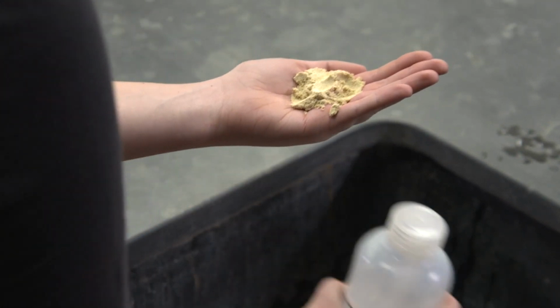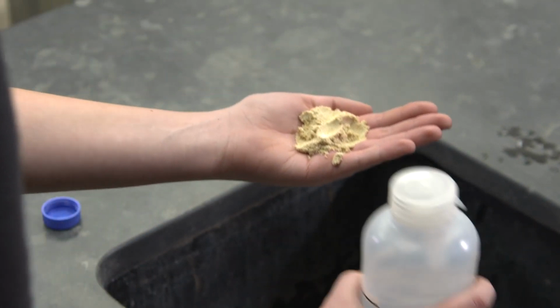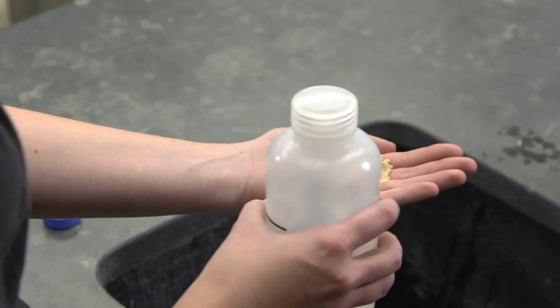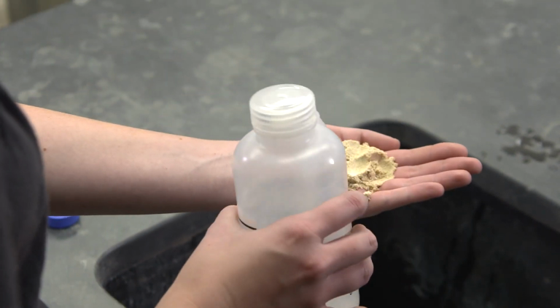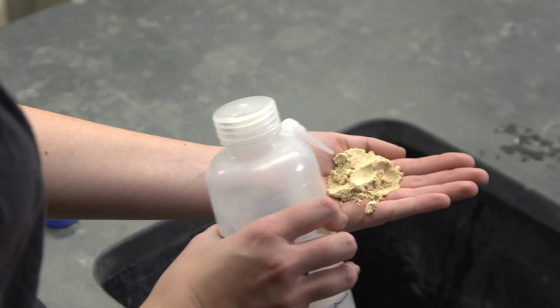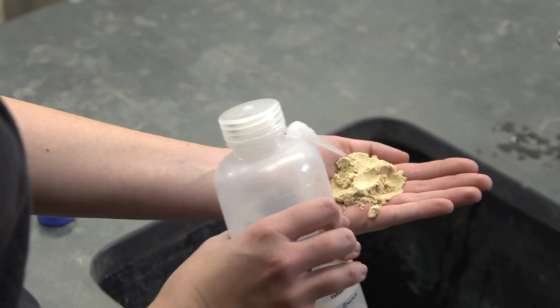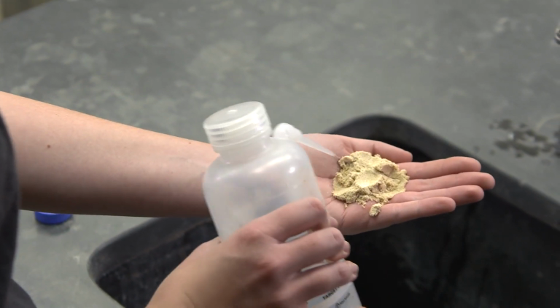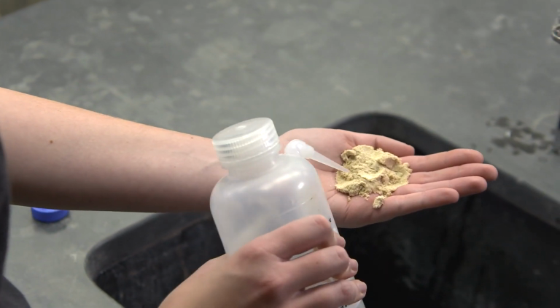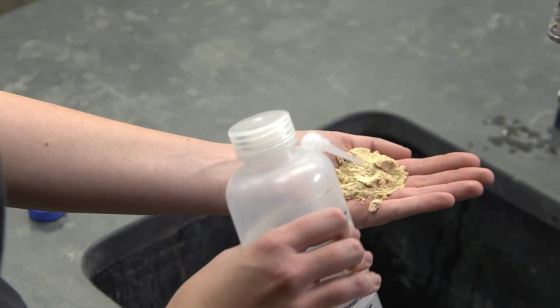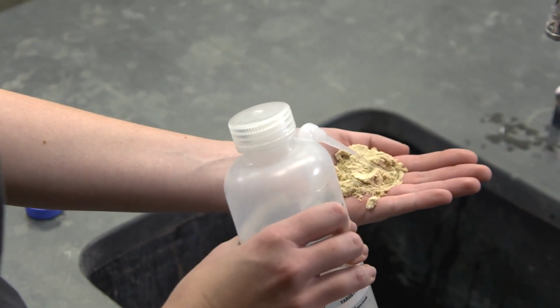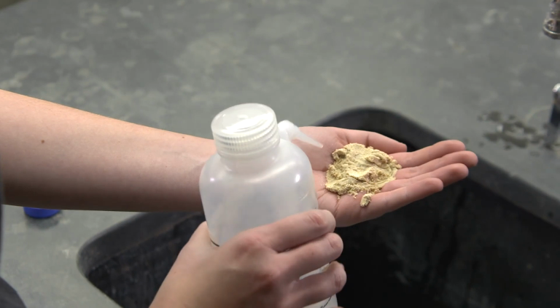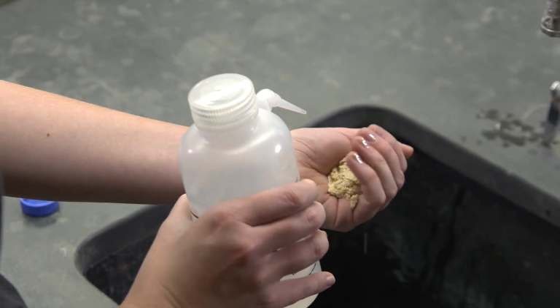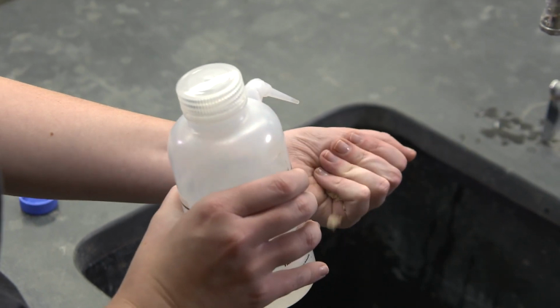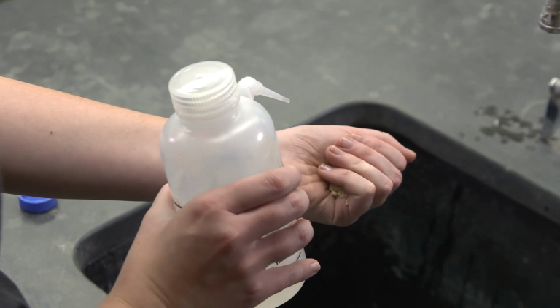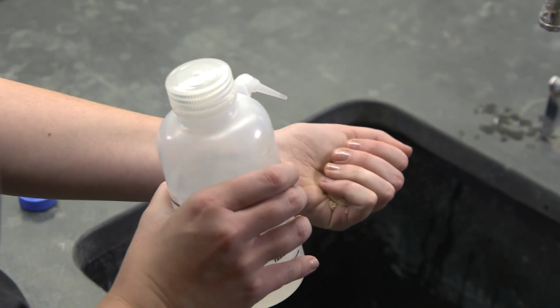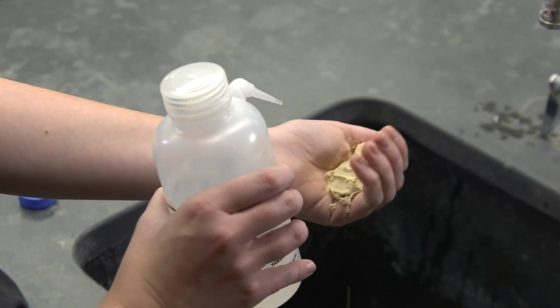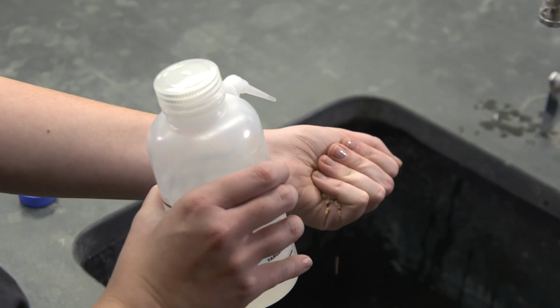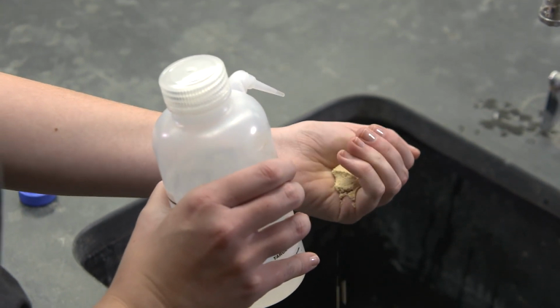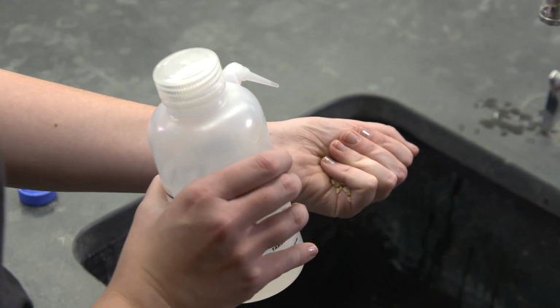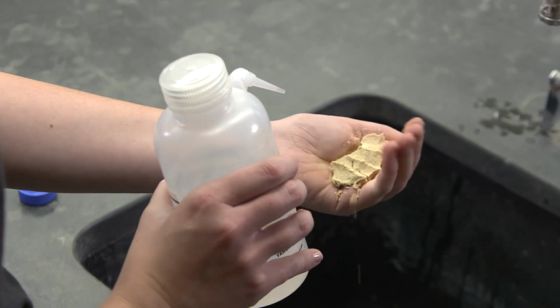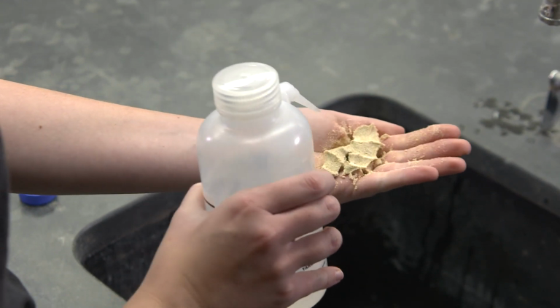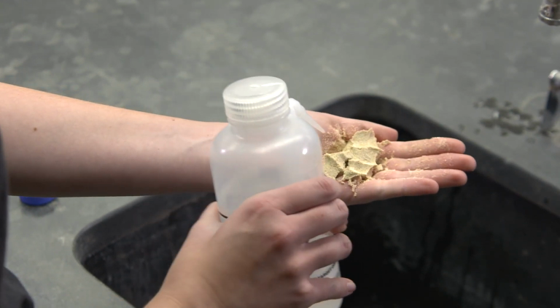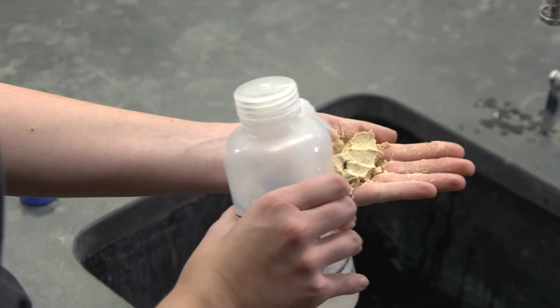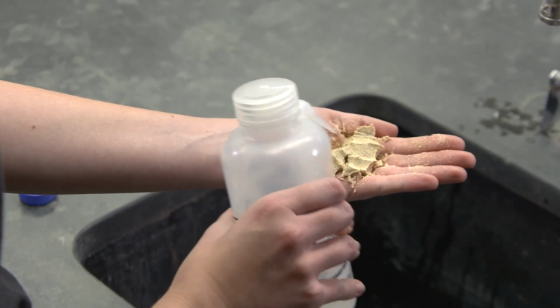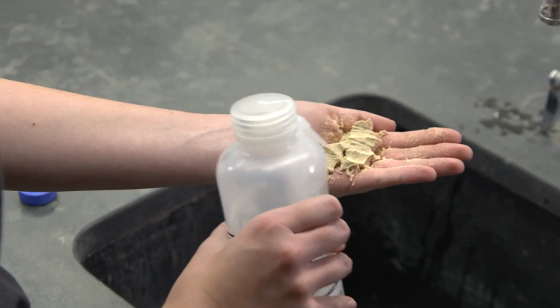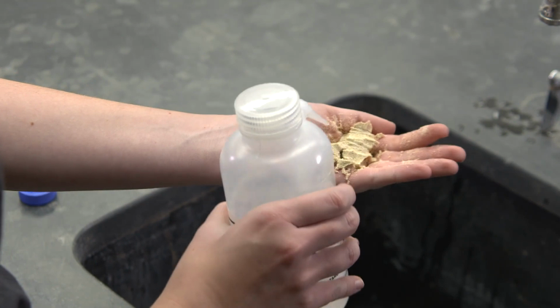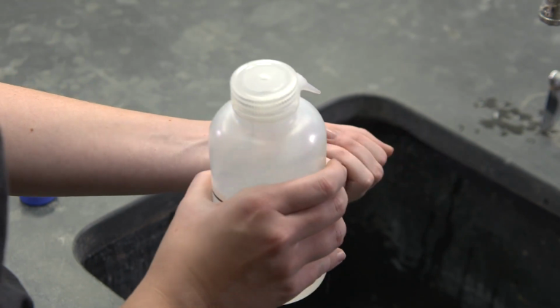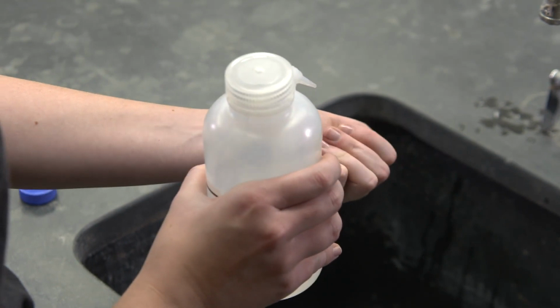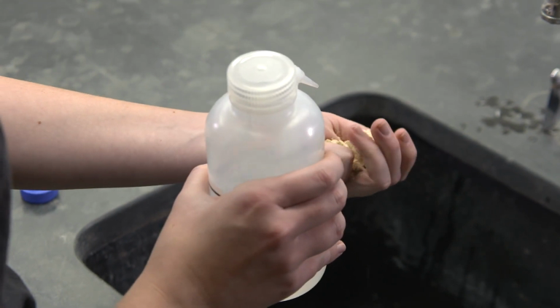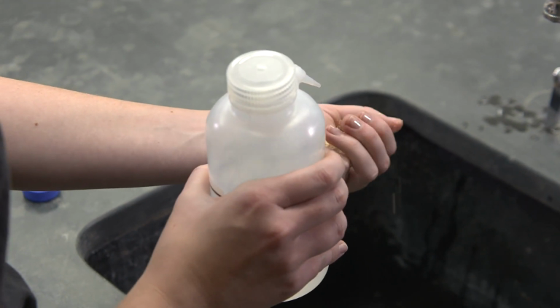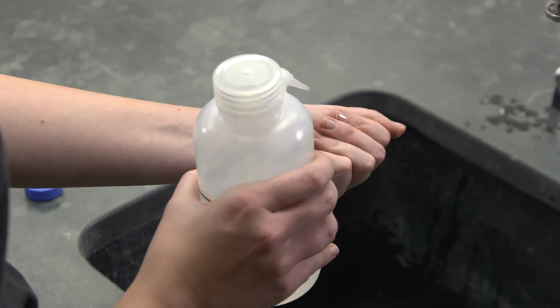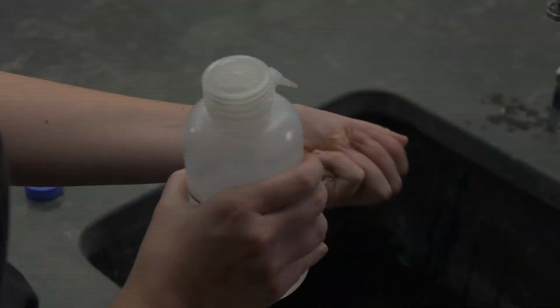Now add some water and squeeze the soil so that the water mixes in. Really mush it around in your hands so that the water mixes in thoroughly. Squeeze this into a ball and then release.